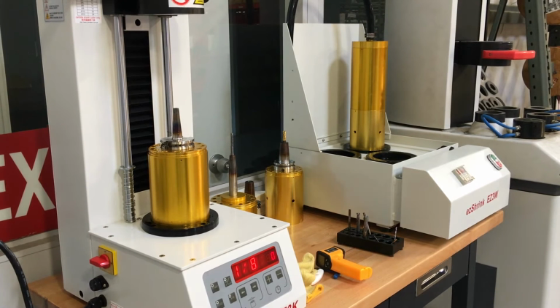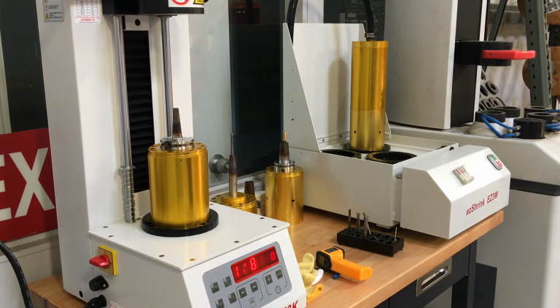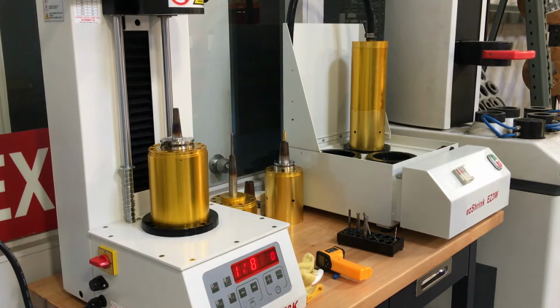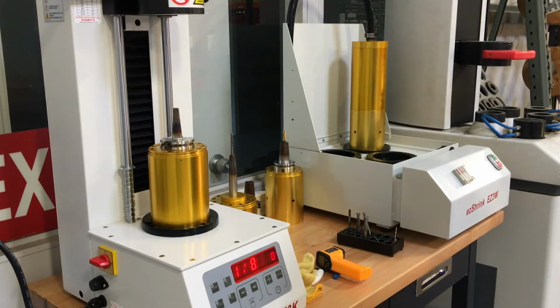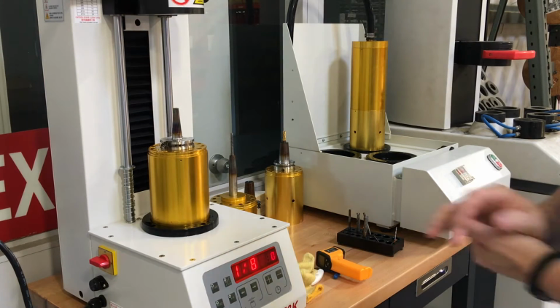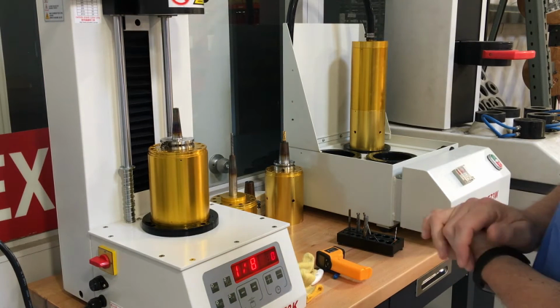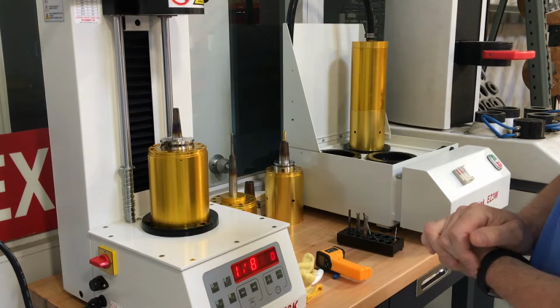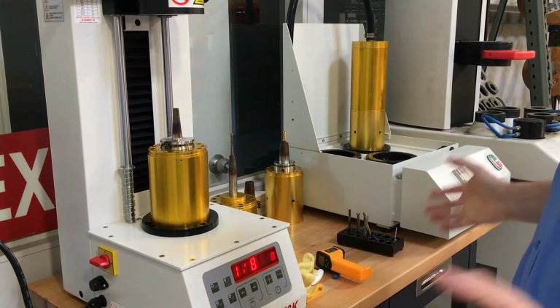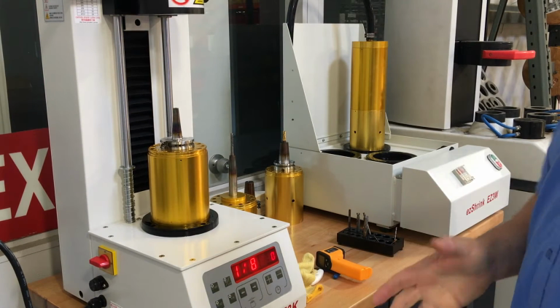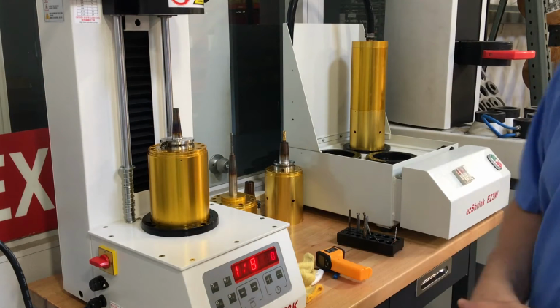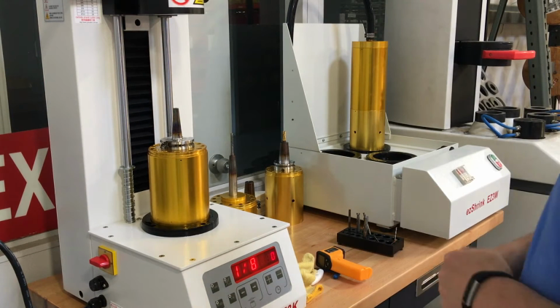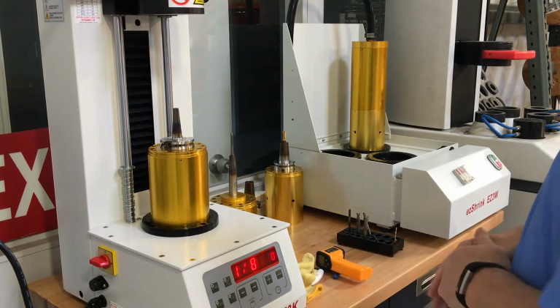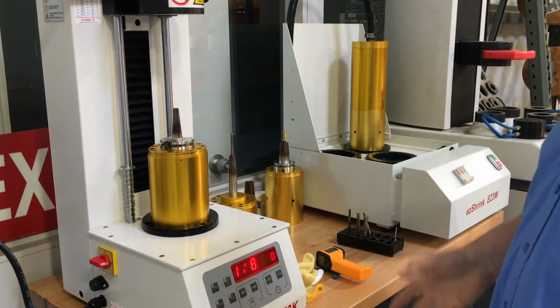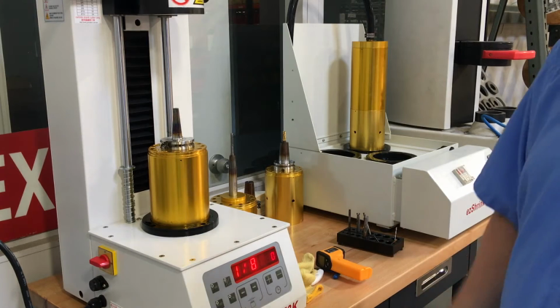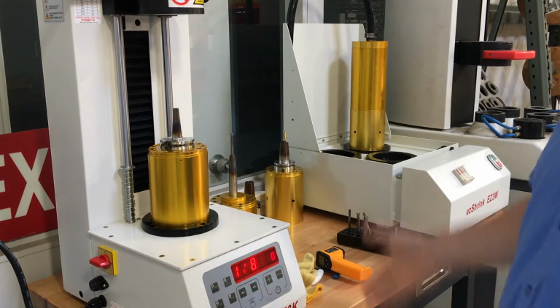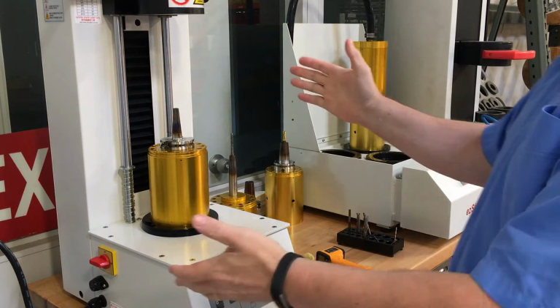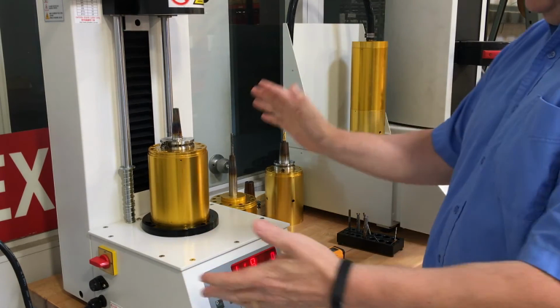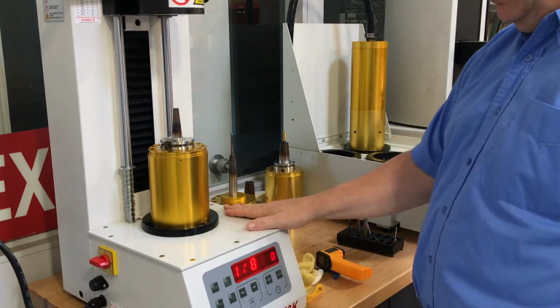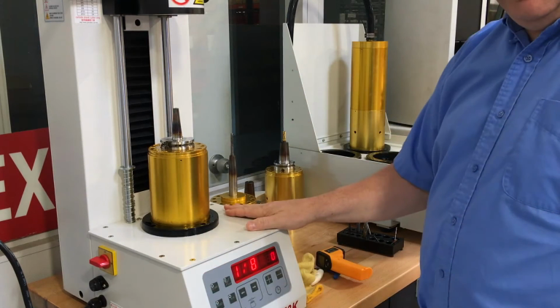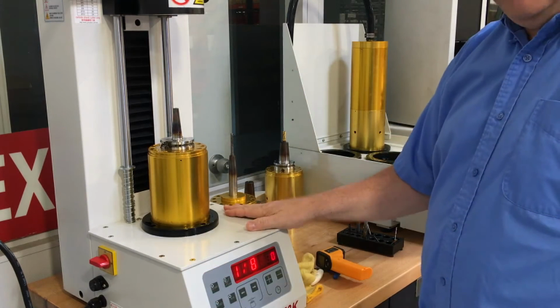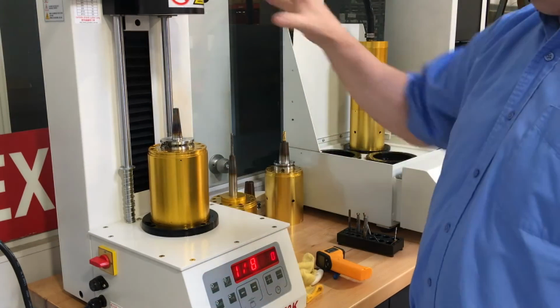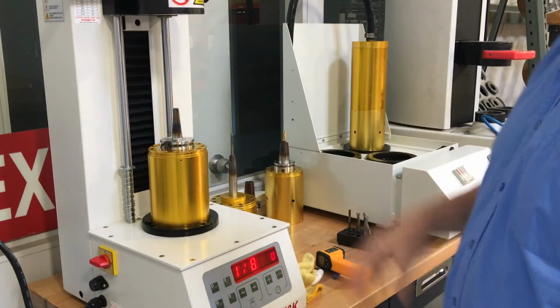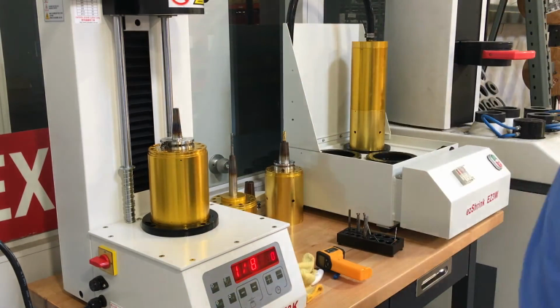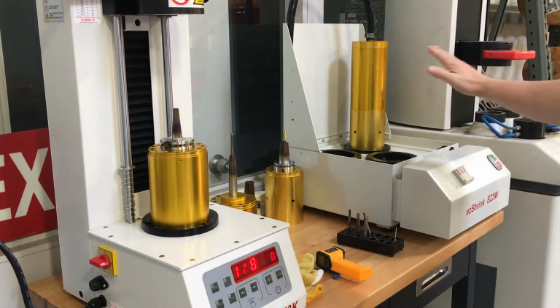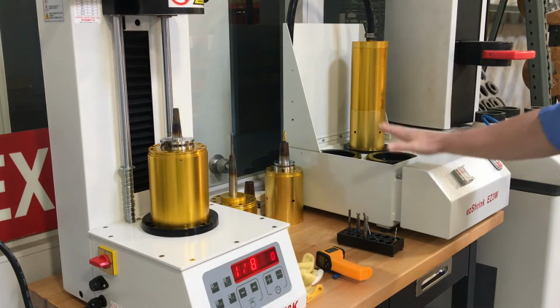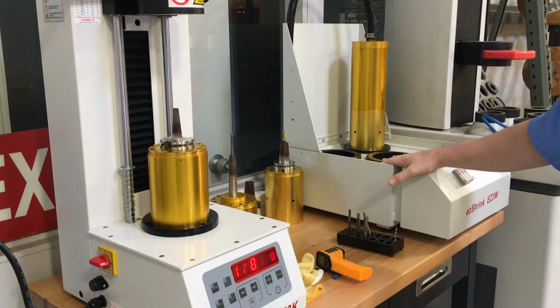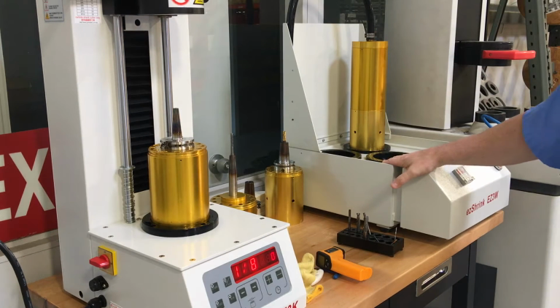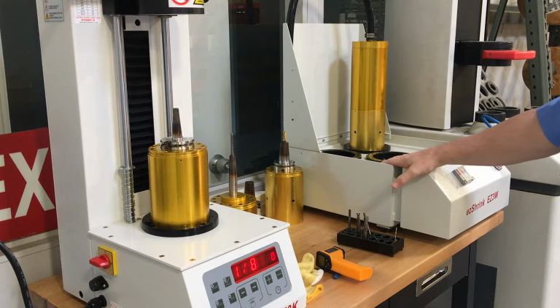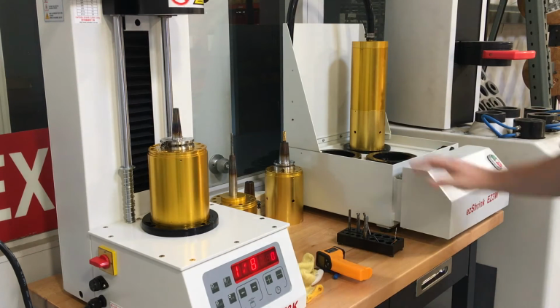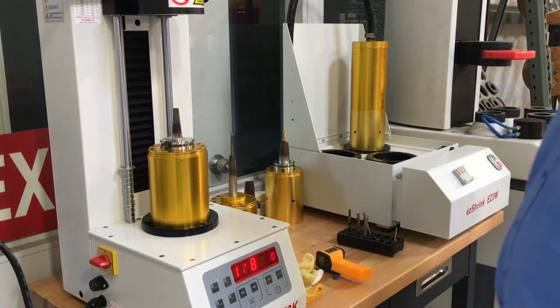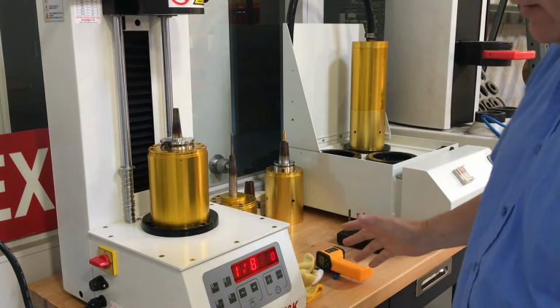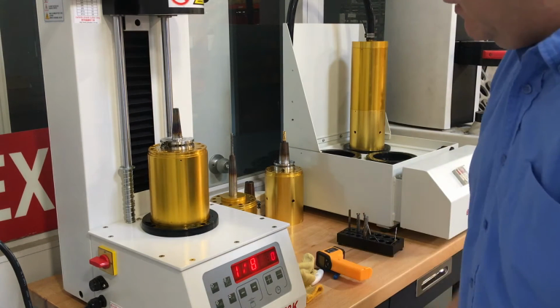This video is to show how the EZ shrink system works. The EZ shrink system consists of a 3 kilowatt induction heating unit and a shower cooling system. Pretty simple system.